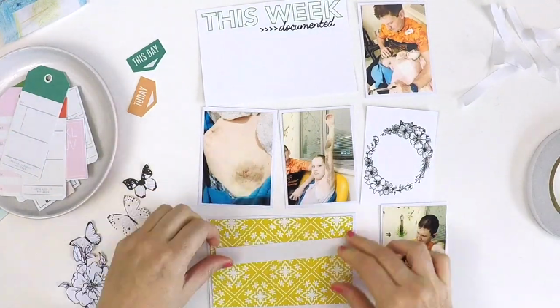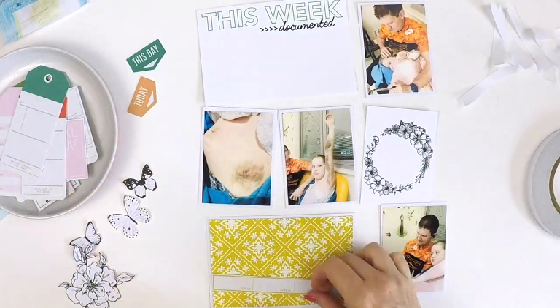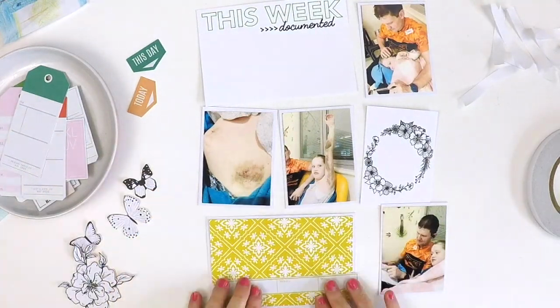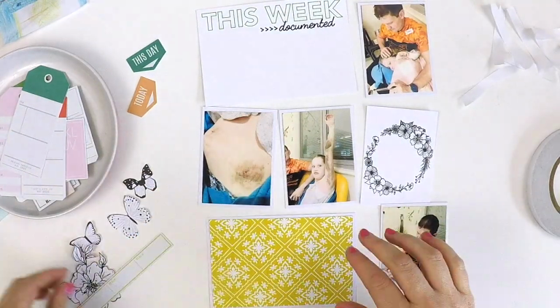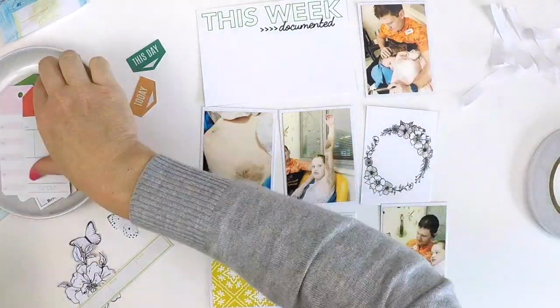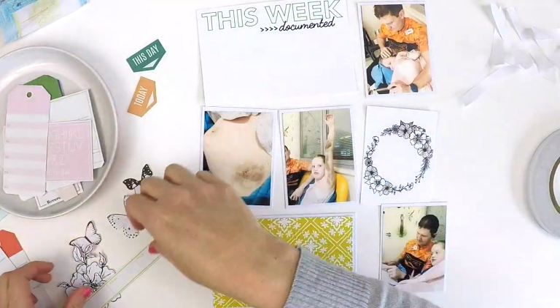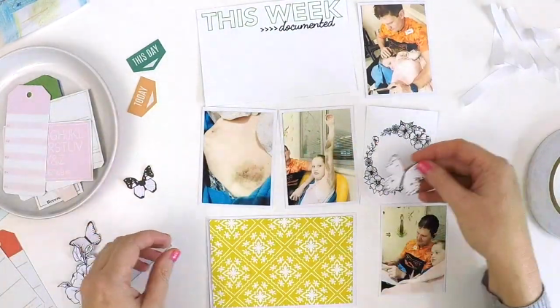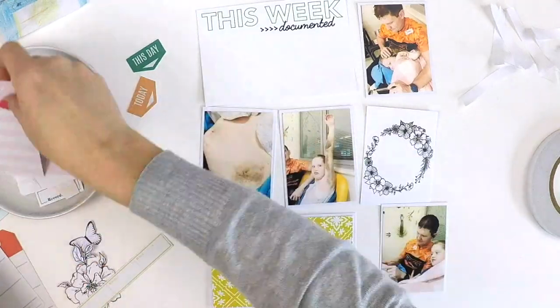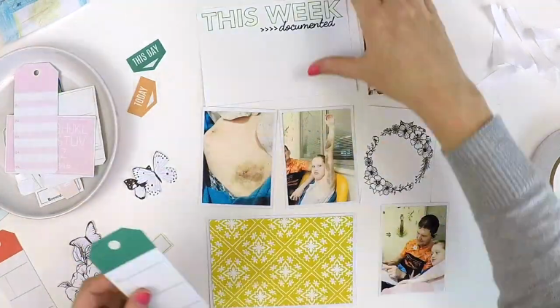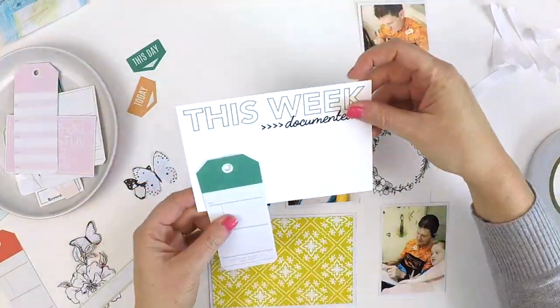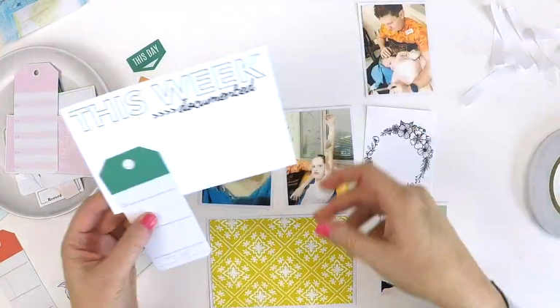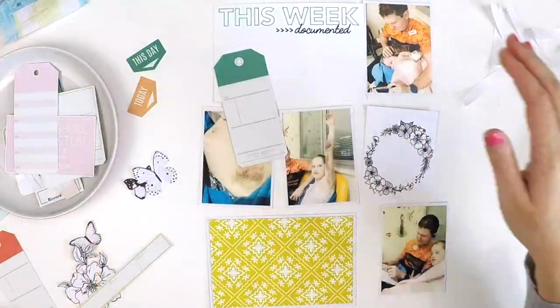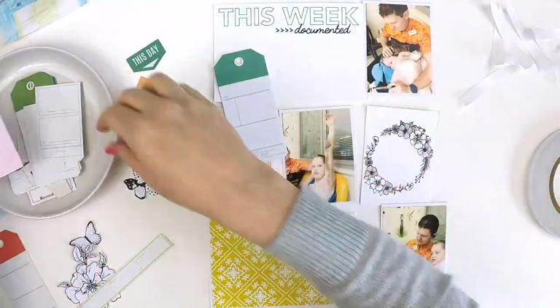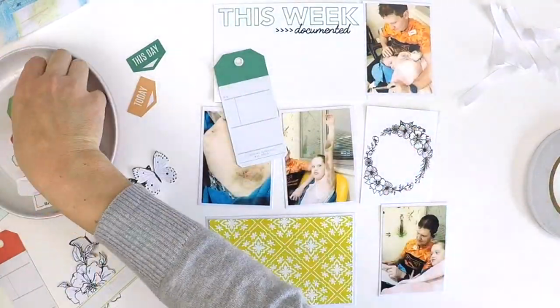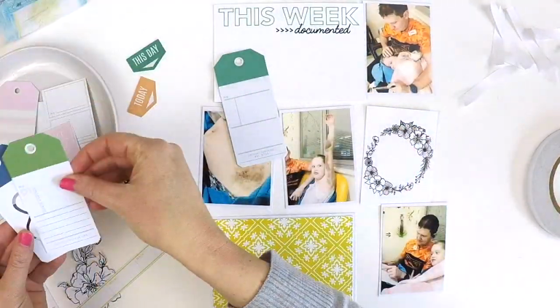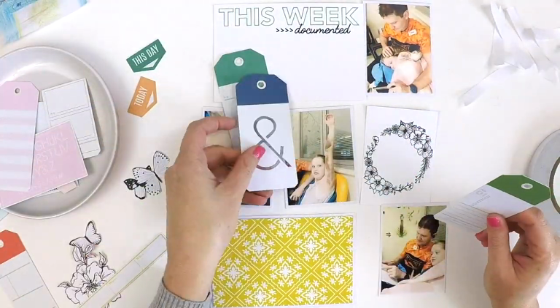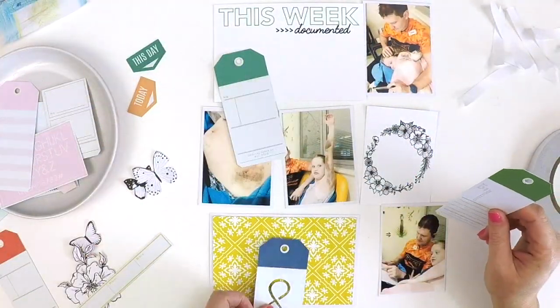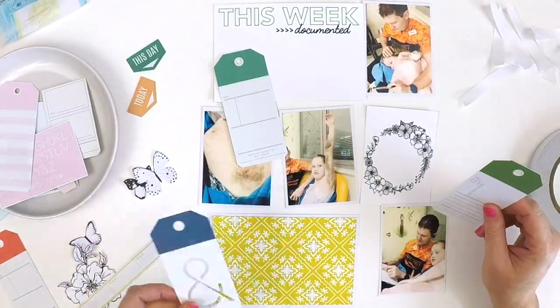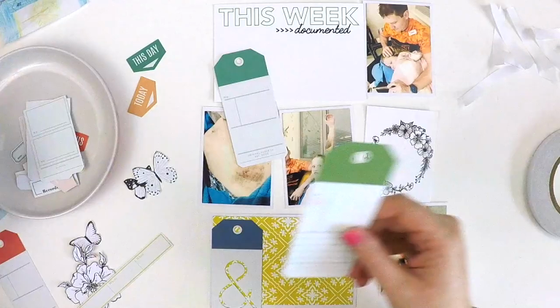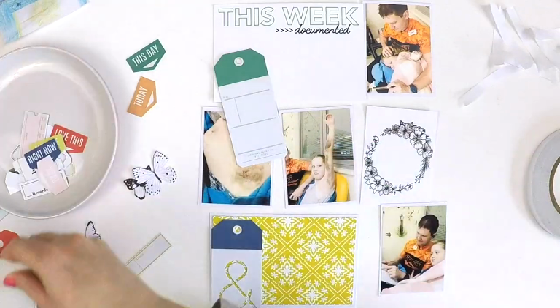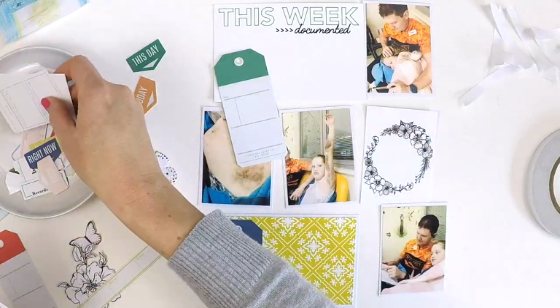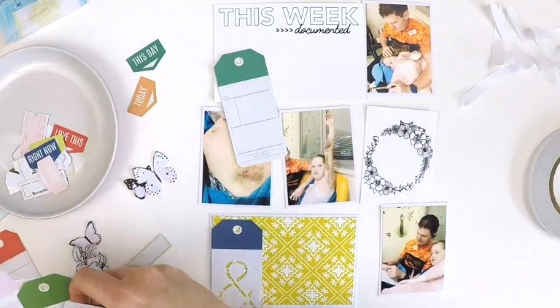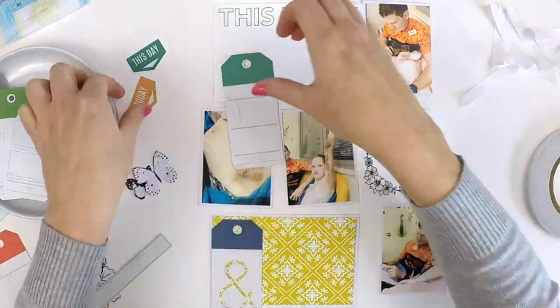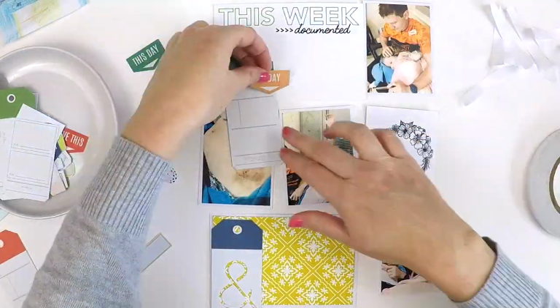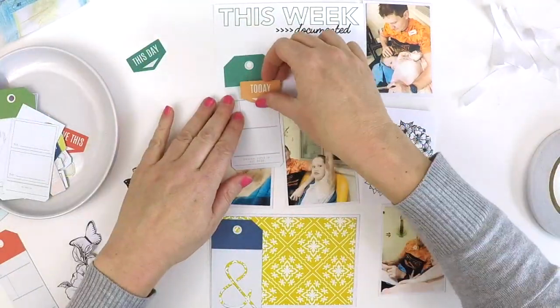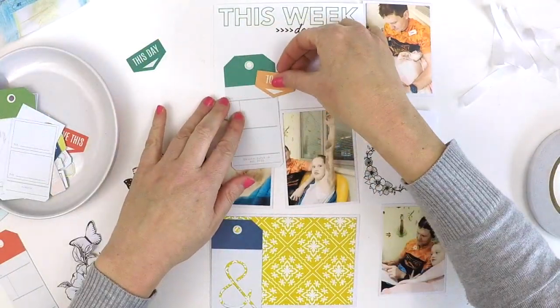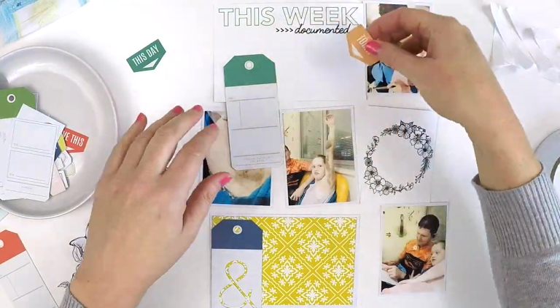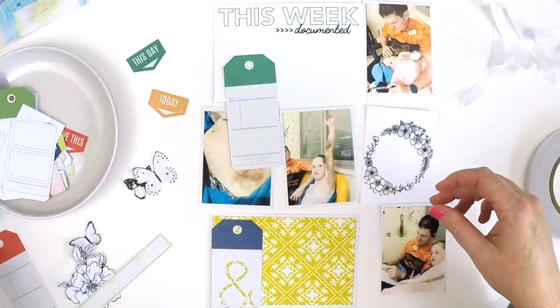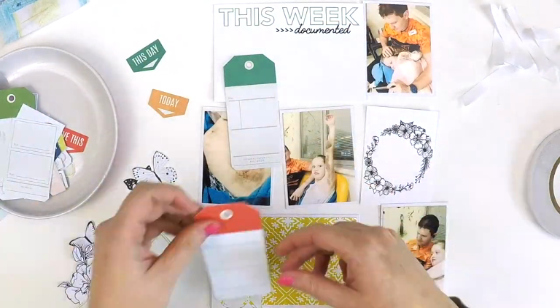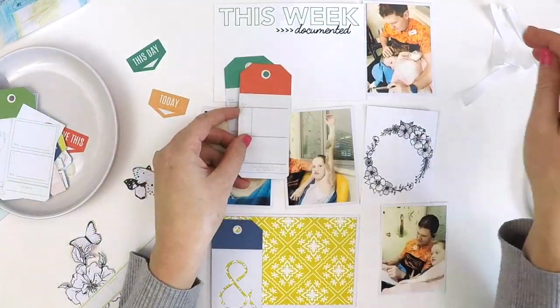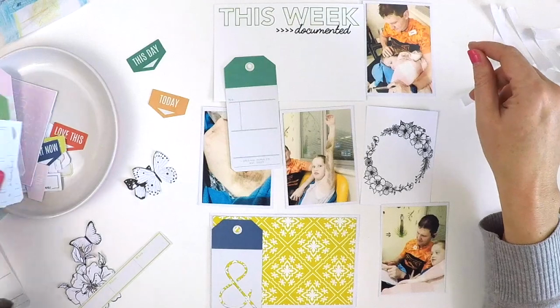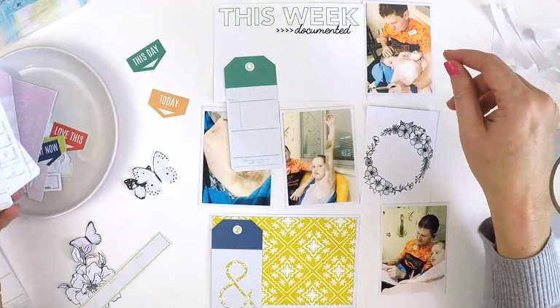It also required using three pattern papers. I've used one of the exclusive pocket life cards from the Pocket Life Kit, that beautiful yellow one, and I've also done some fussy cutting out of two pieces of paper from the May kits — those are from the beautiful Pink Paisley Fifth and Monaco collection.